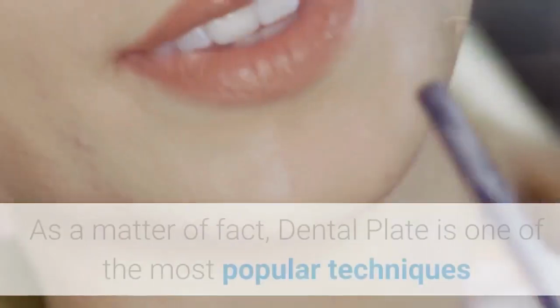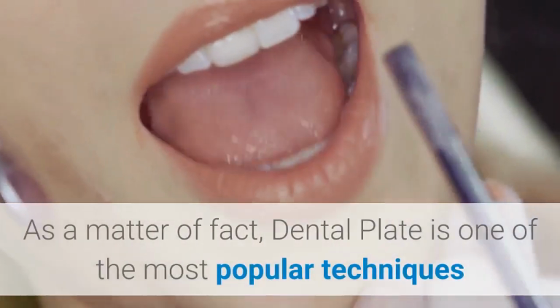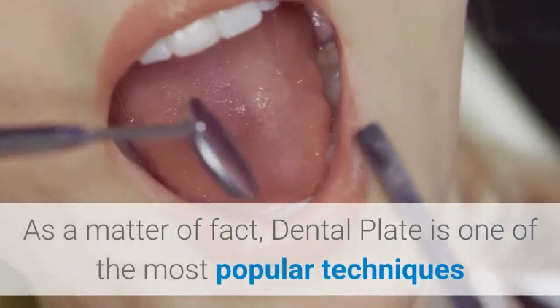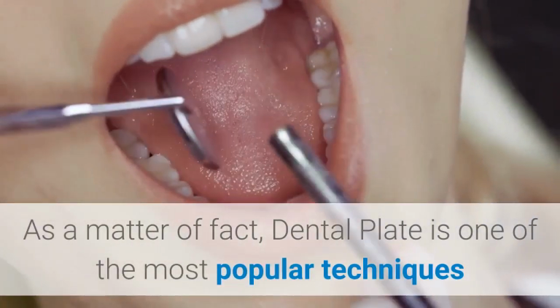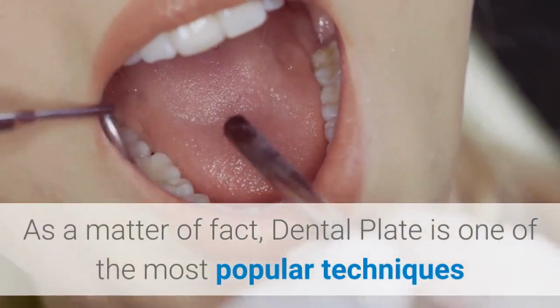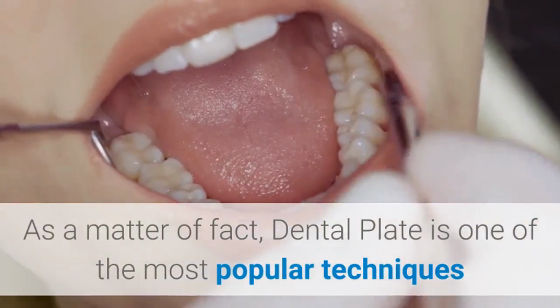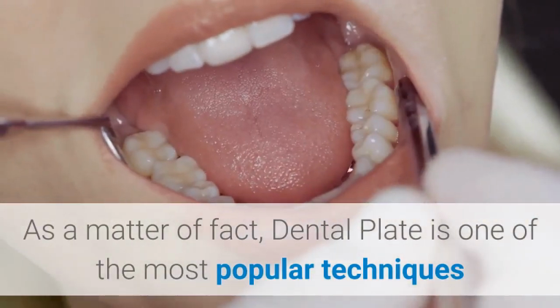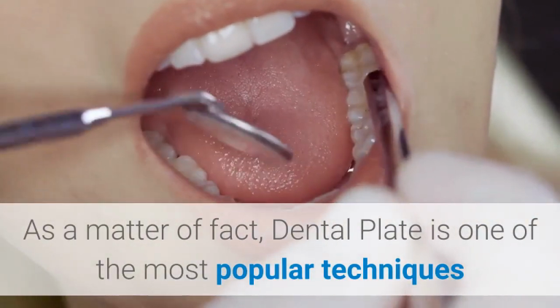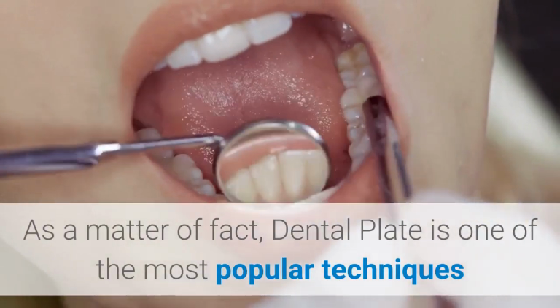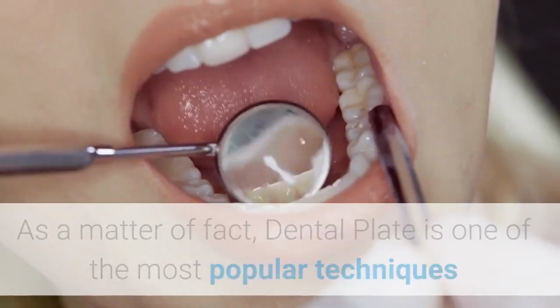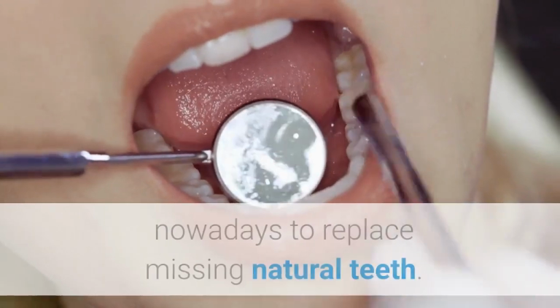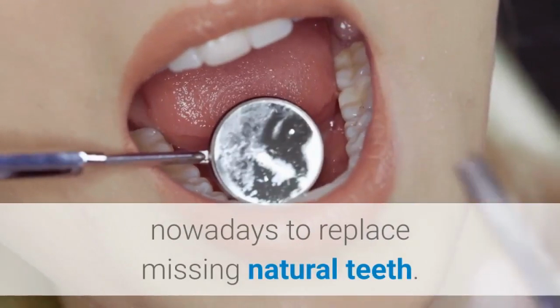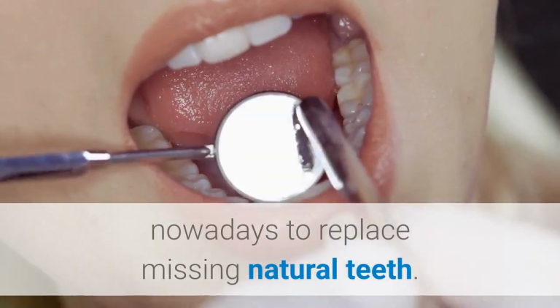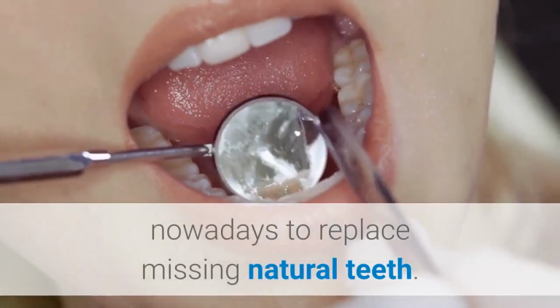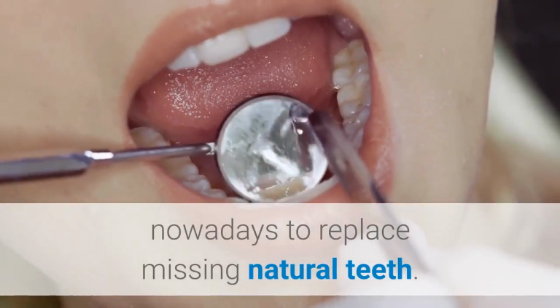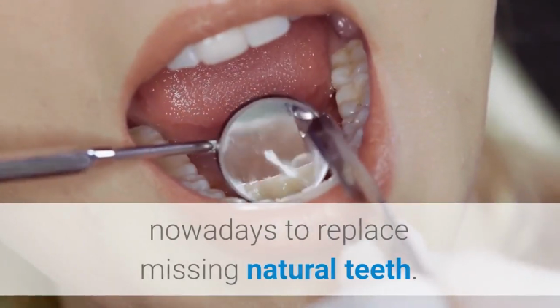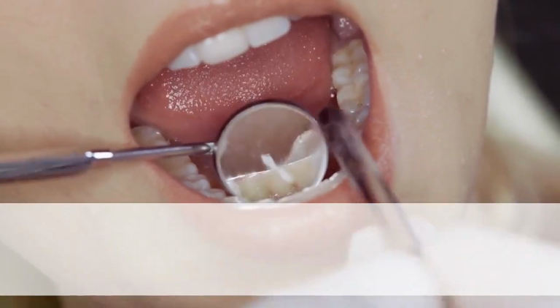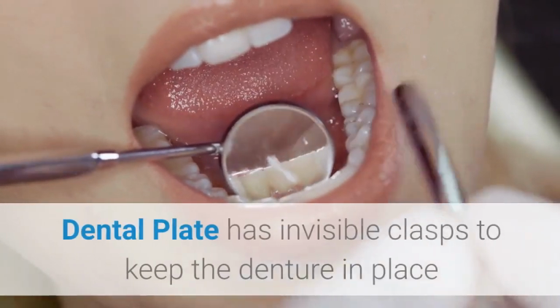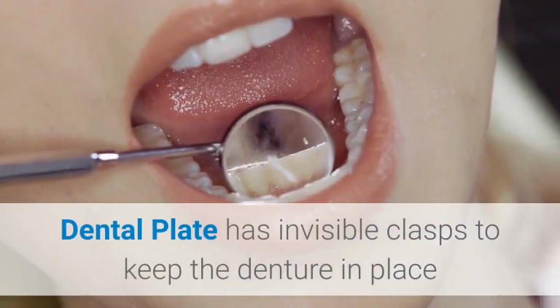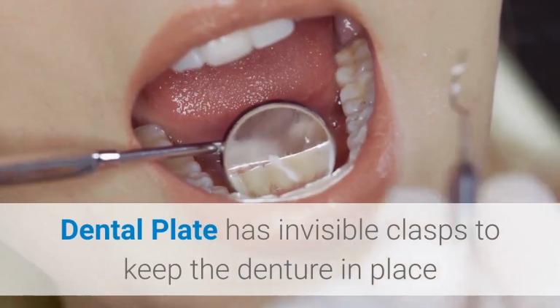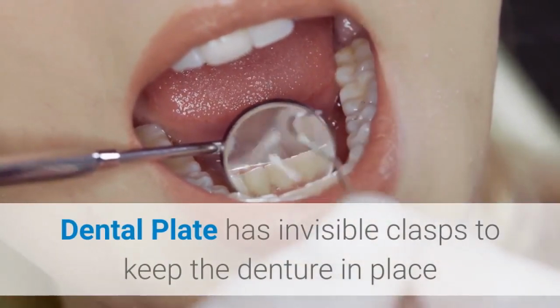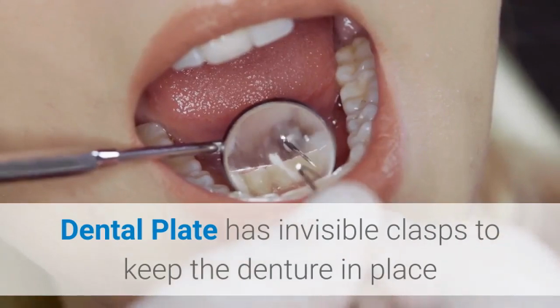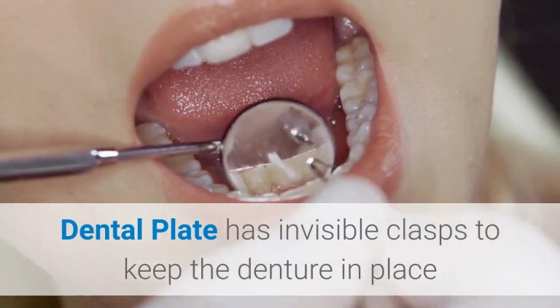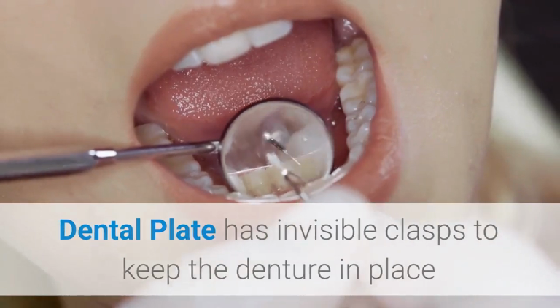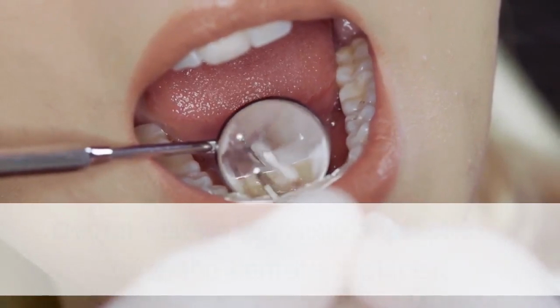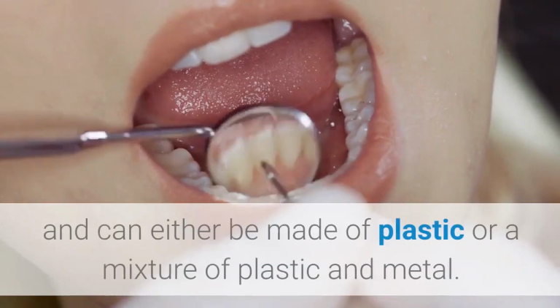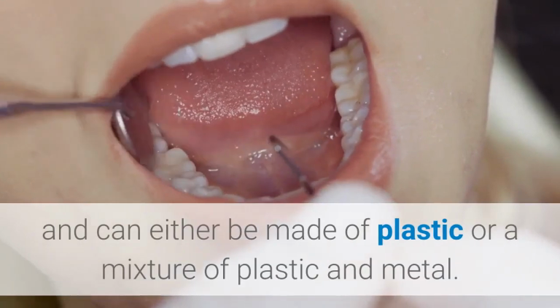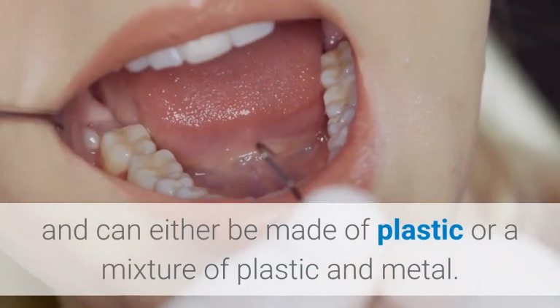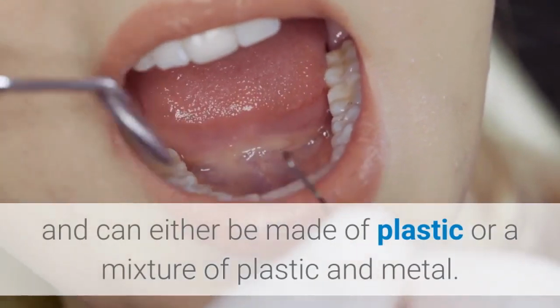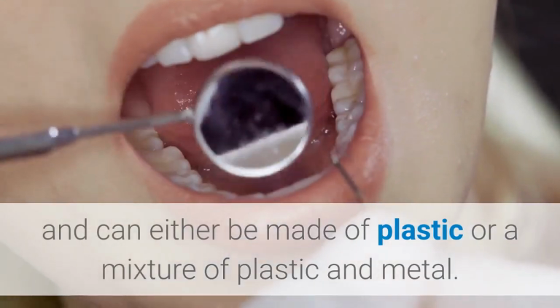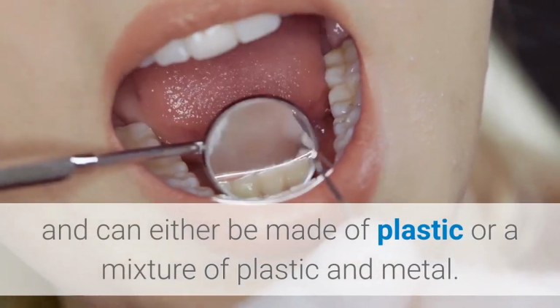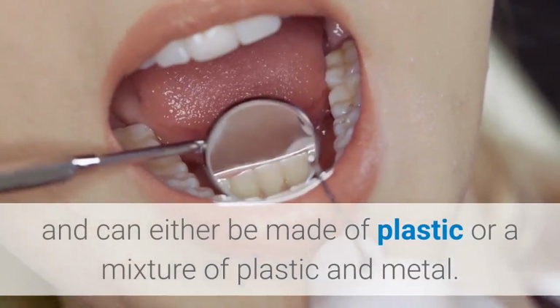As a matter of fact, a dental plate is one of the most popular techniques nowadays to replace missing natural teeth. Dental plates have invisible clasps to keep the denture in place and can either be made of plastic or a mixture of plastic and metal.